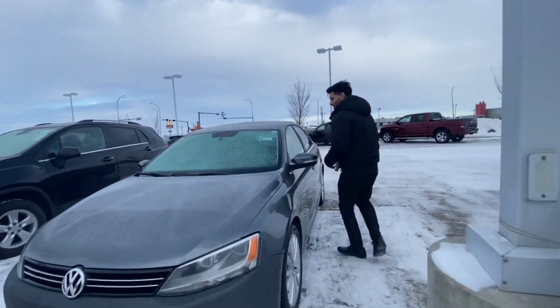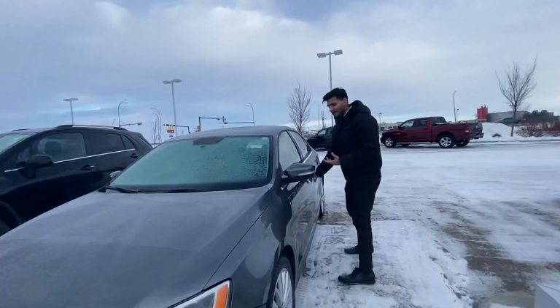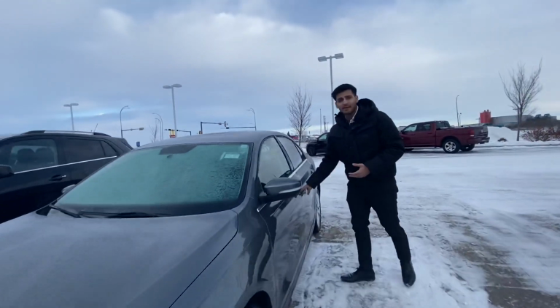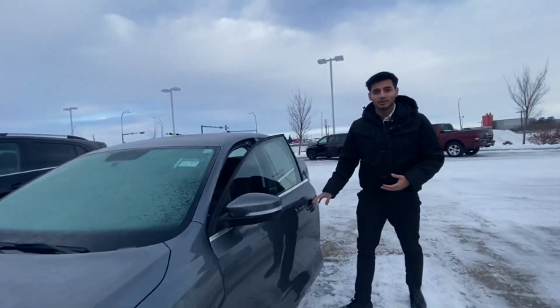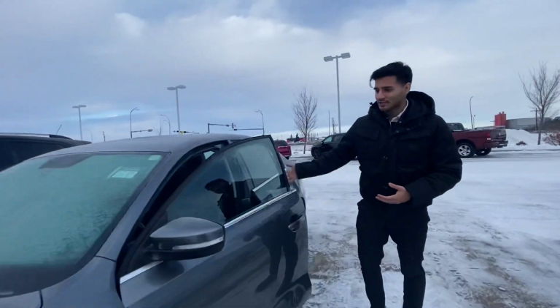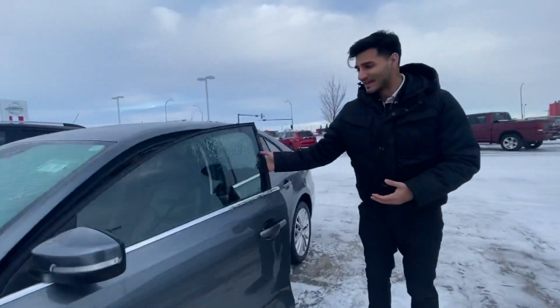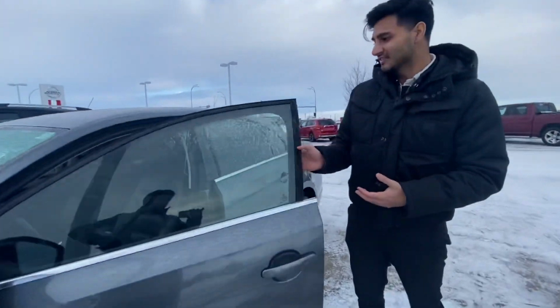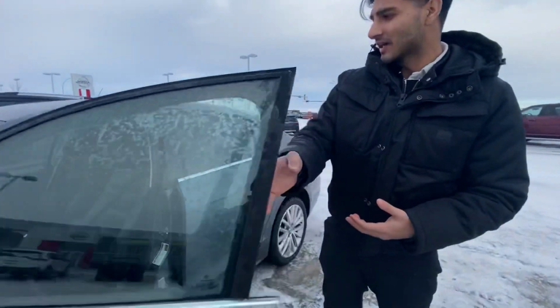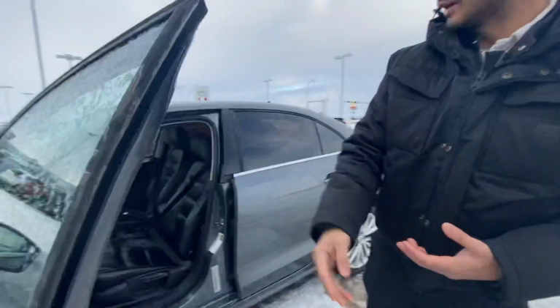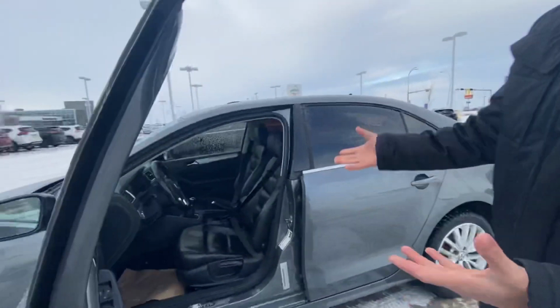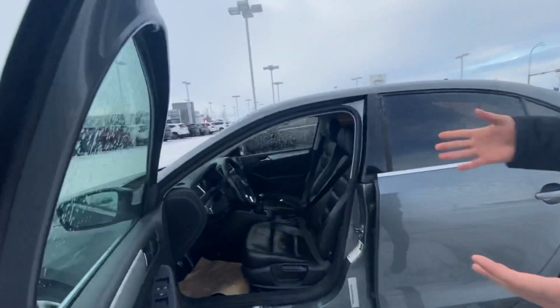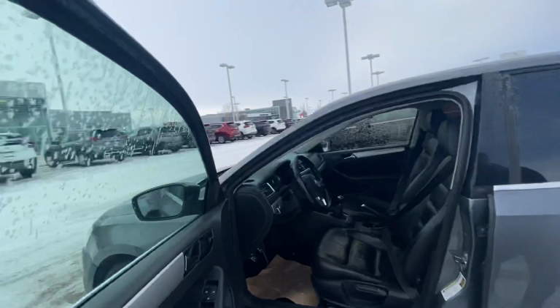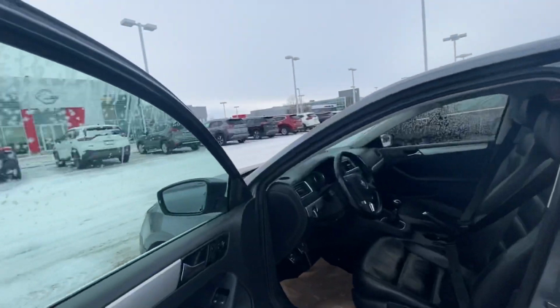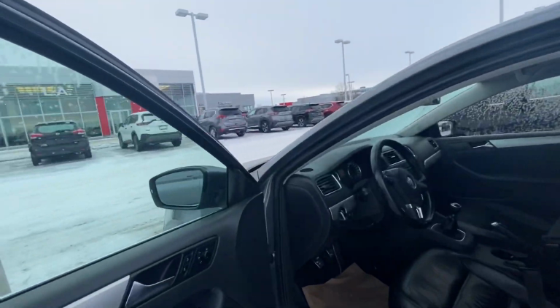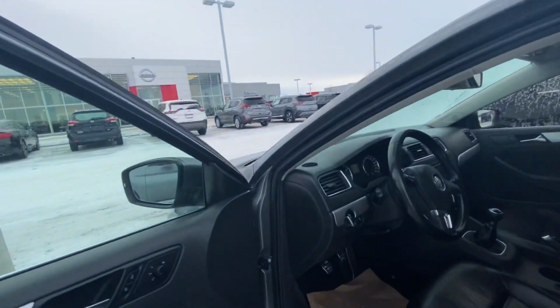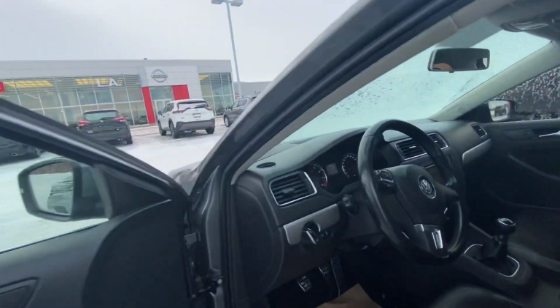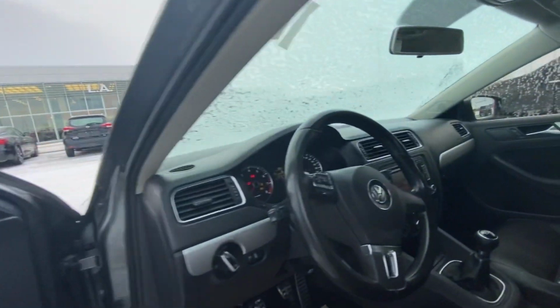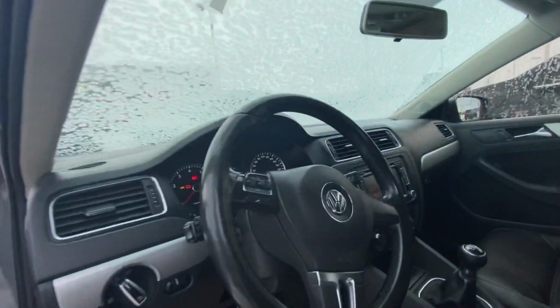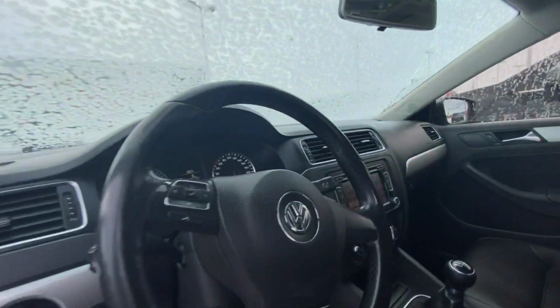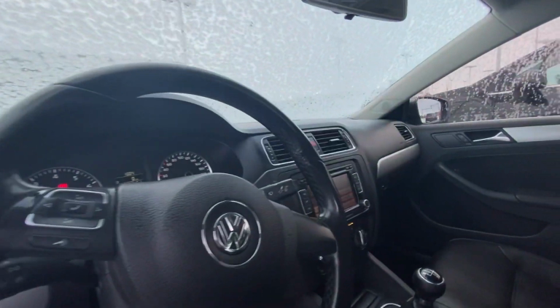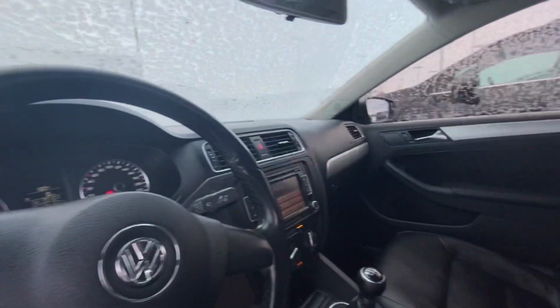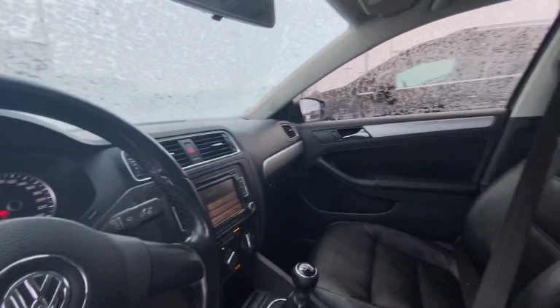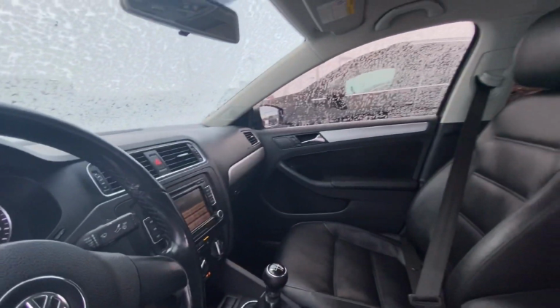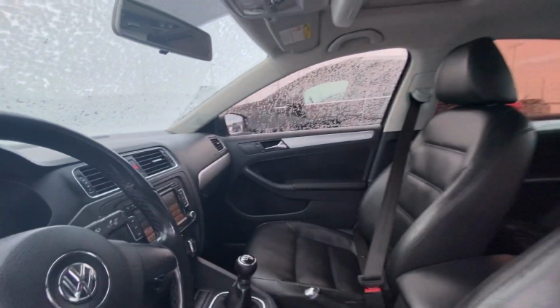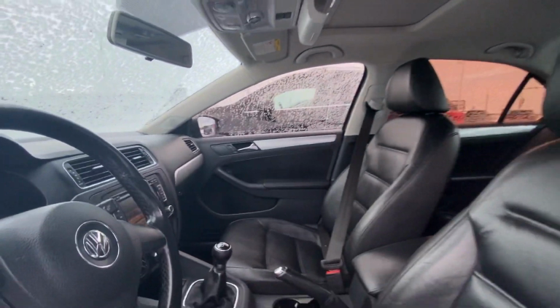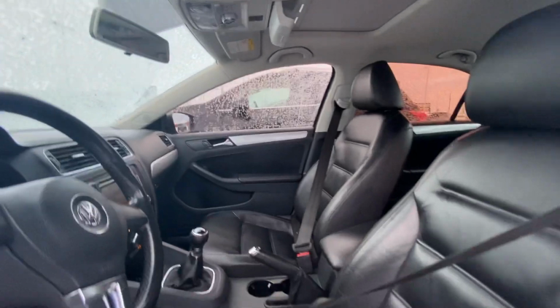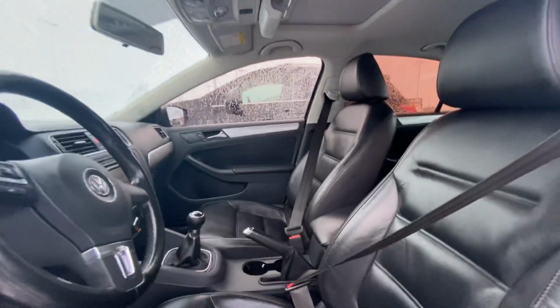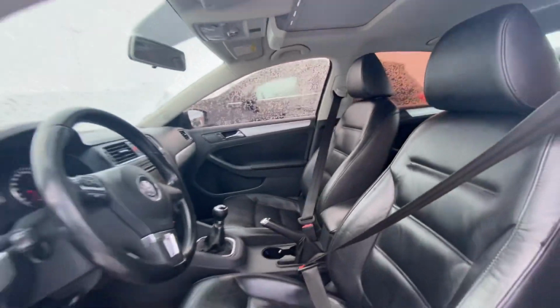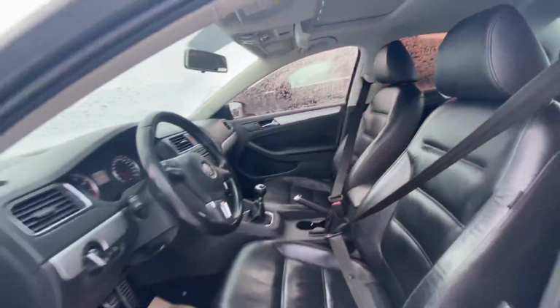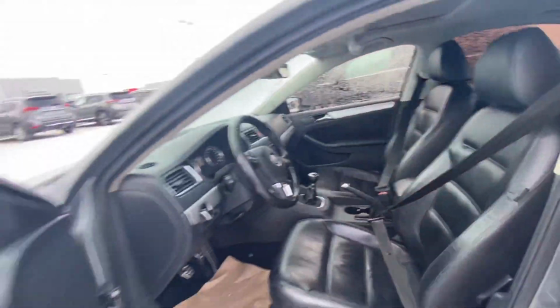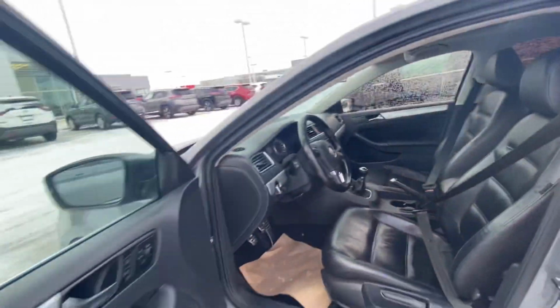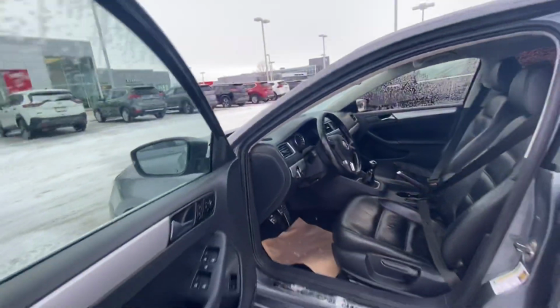Going to the cabin here, you do get your leather seats, you also get your heated seats as well, backup camera, Android and Apple CarPlay as well. It is a manual, push to start.